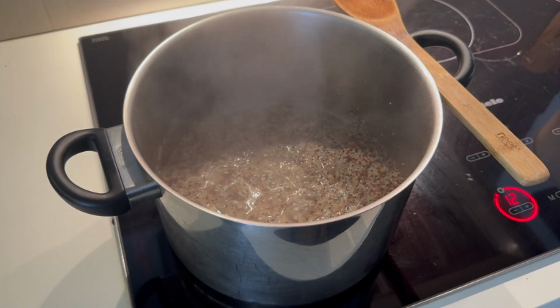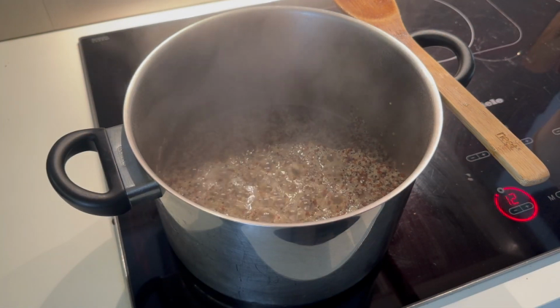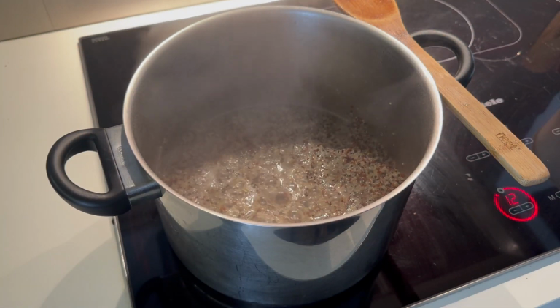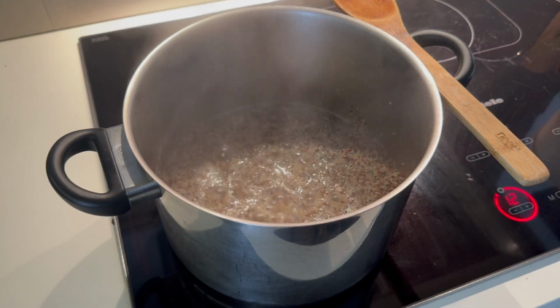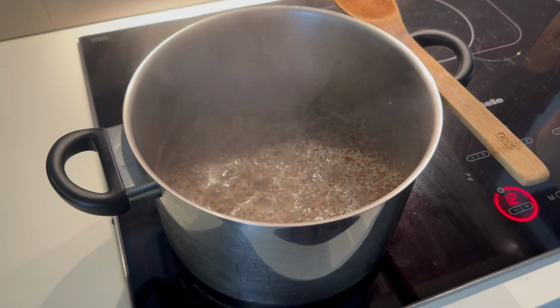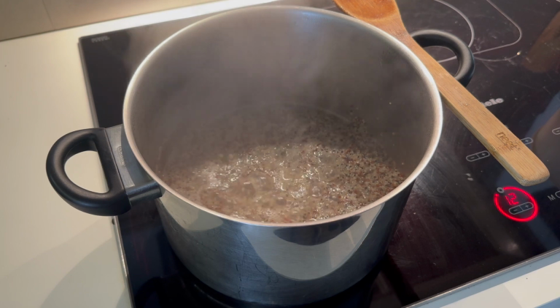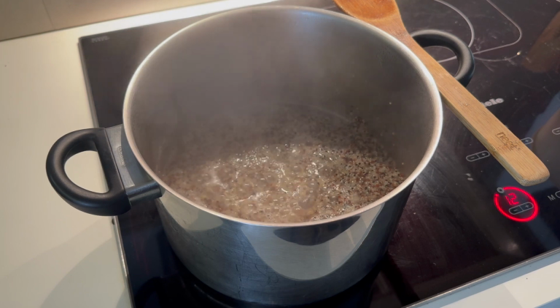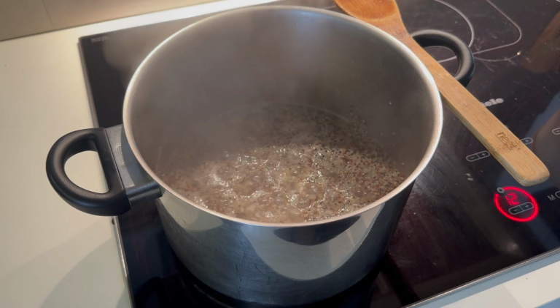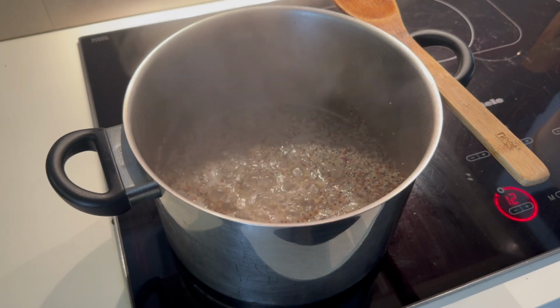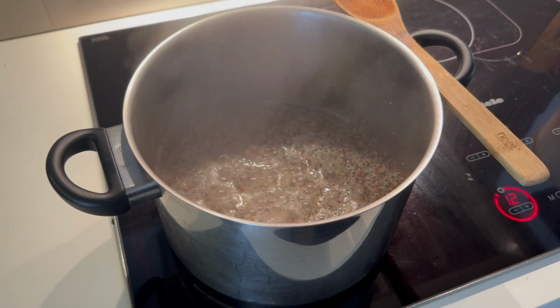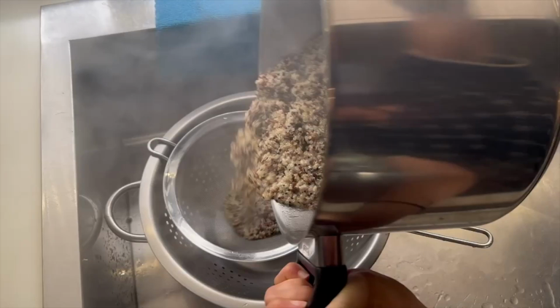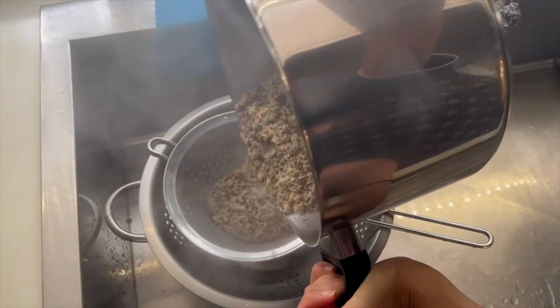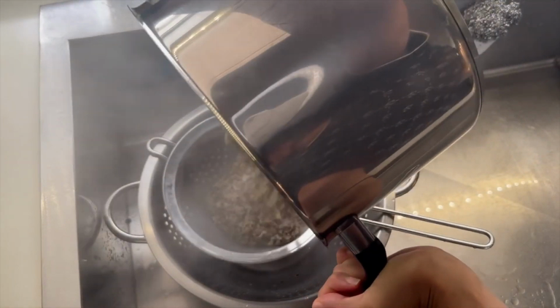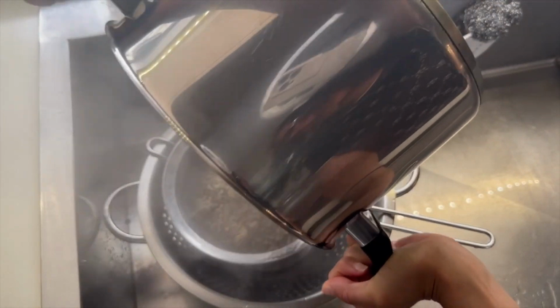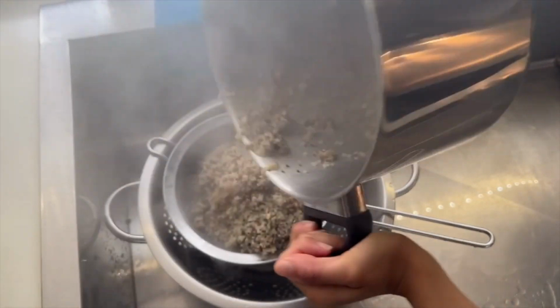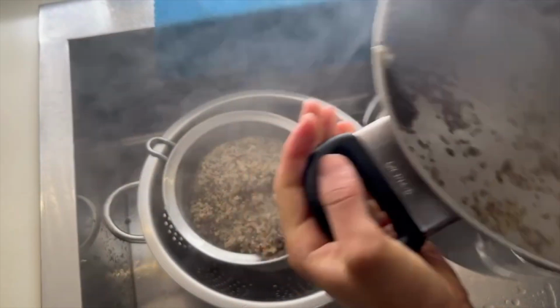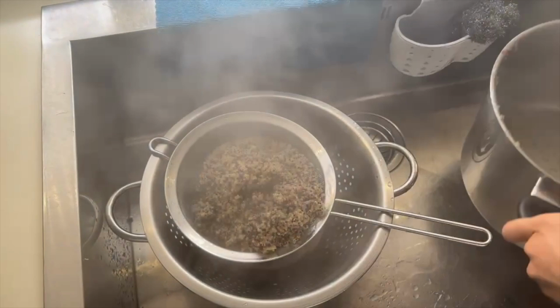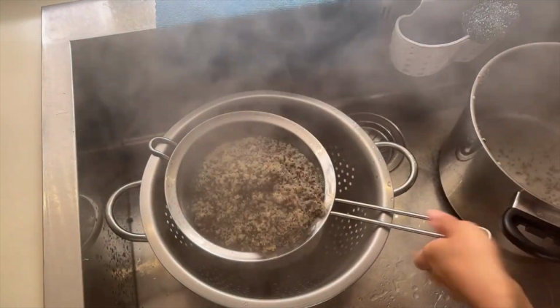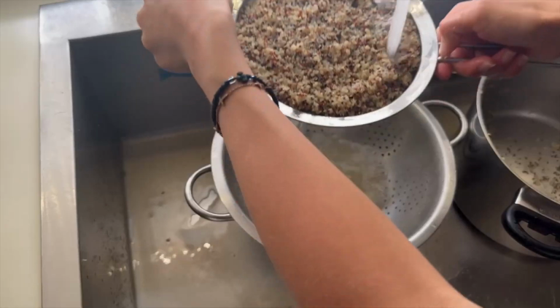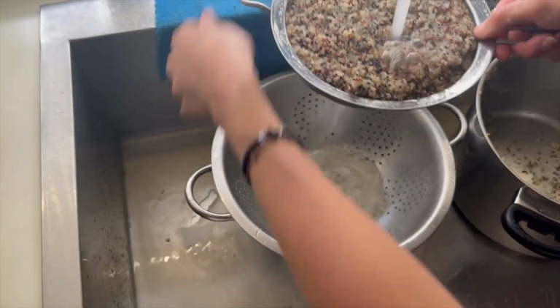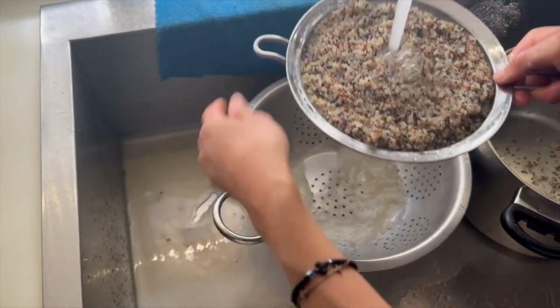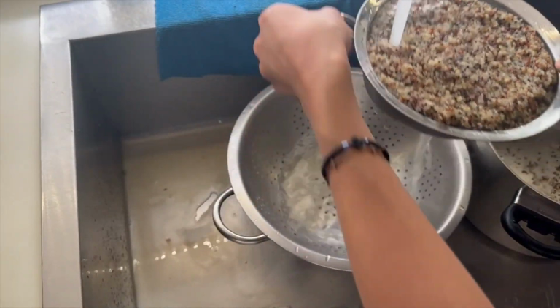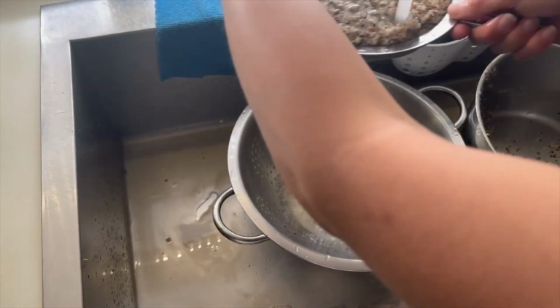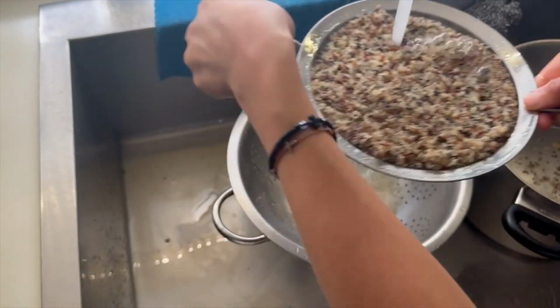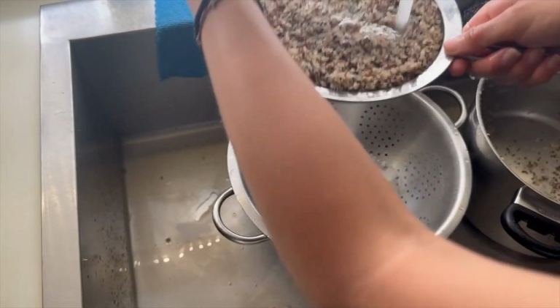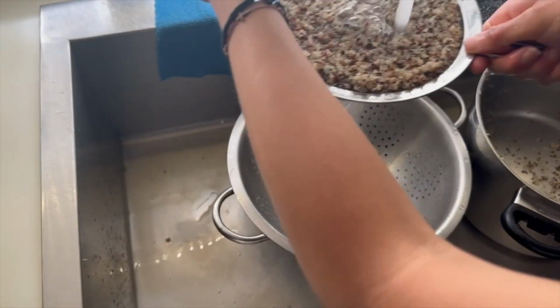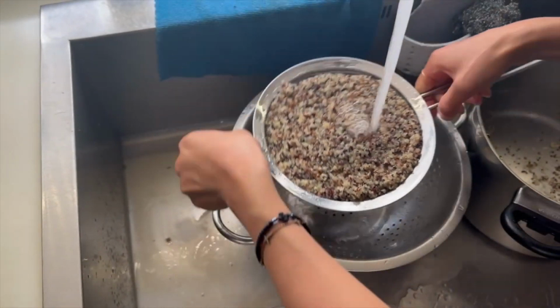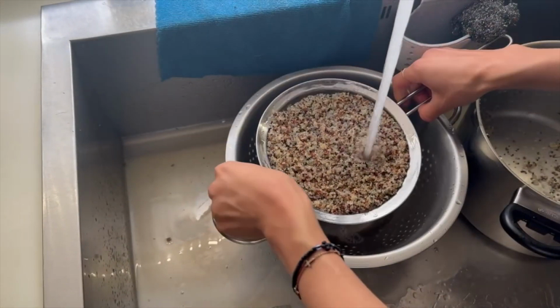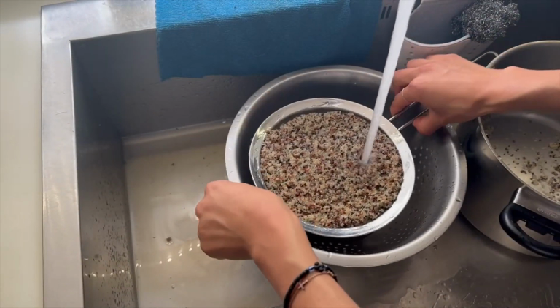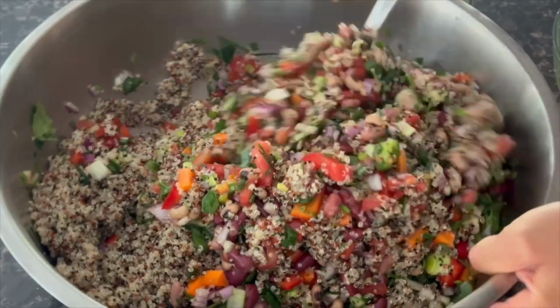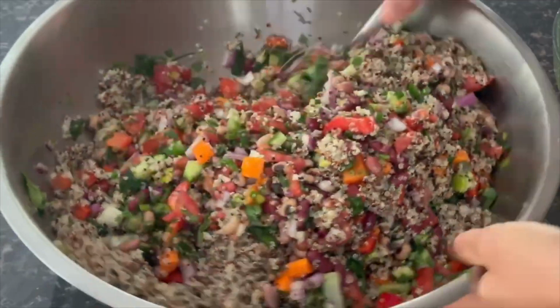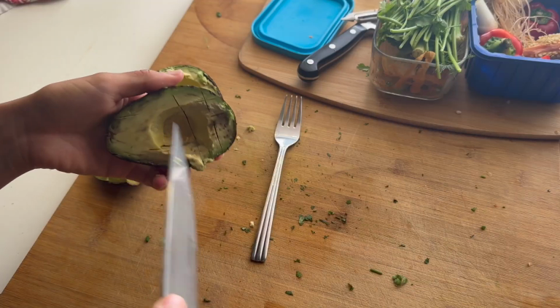So we are making three different salads. As you can see, I put avocado in one, sweet potato in the one on the right, and the one on the far left is plain without either of those additions.